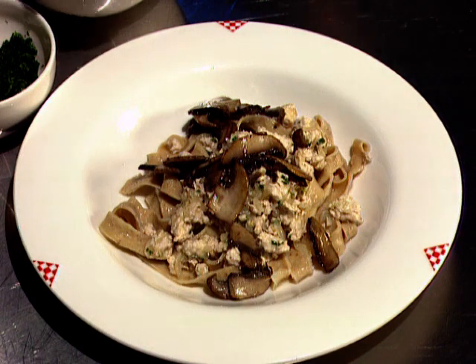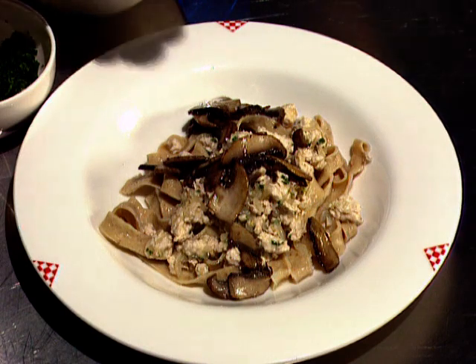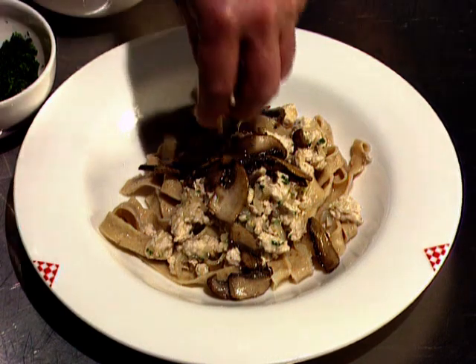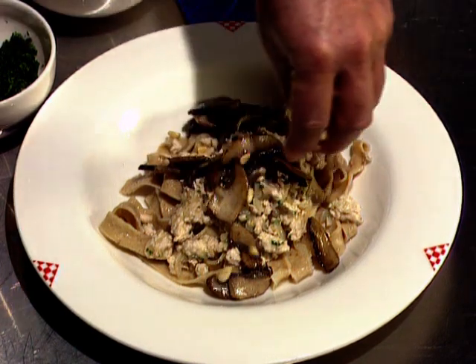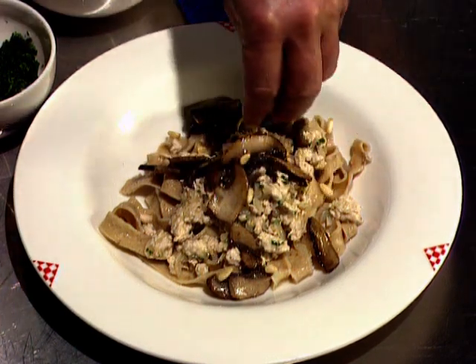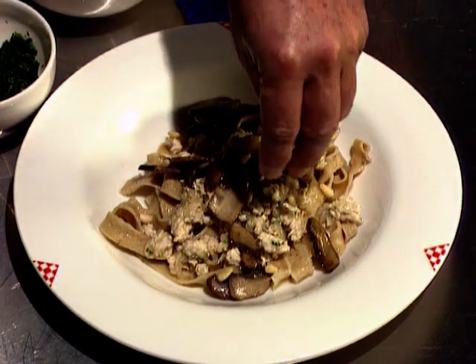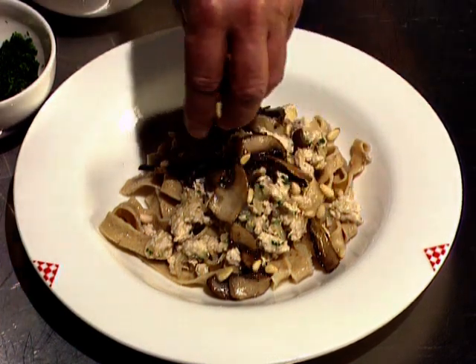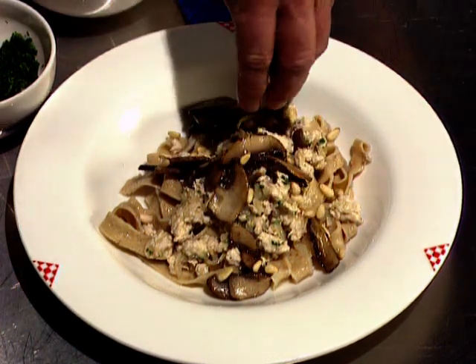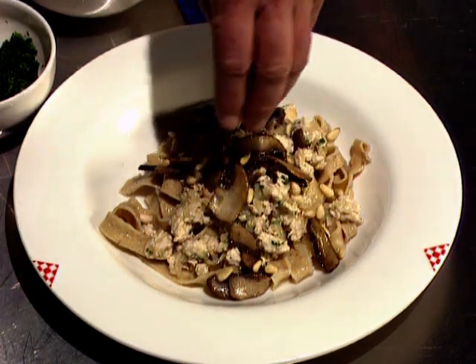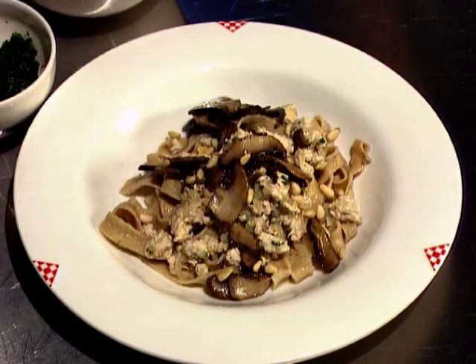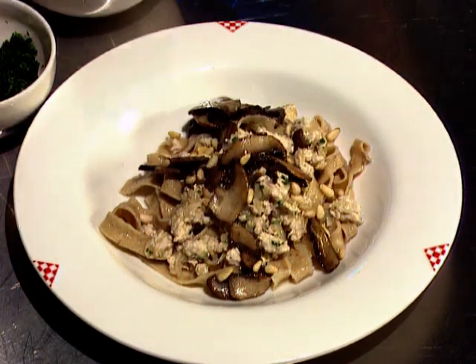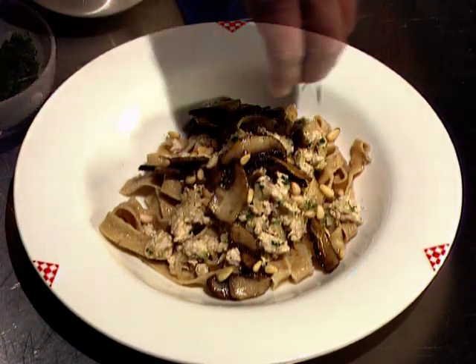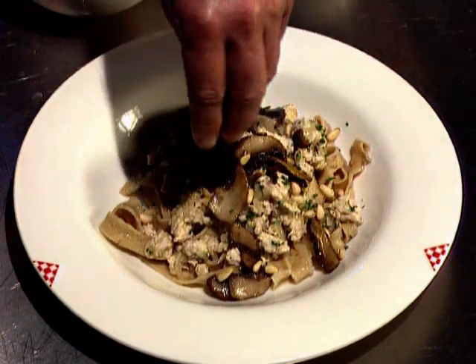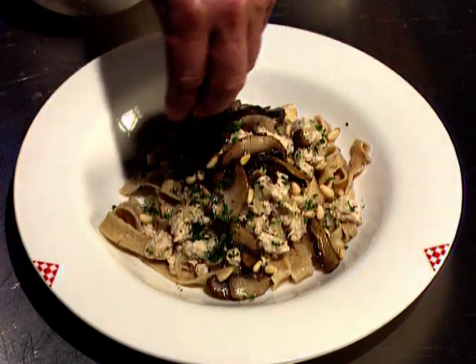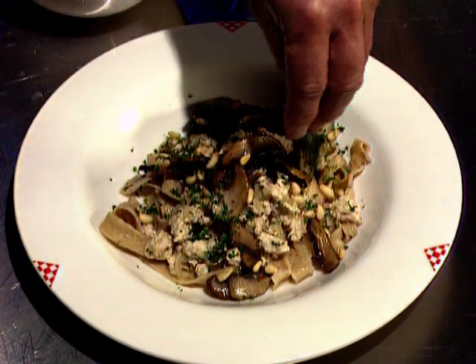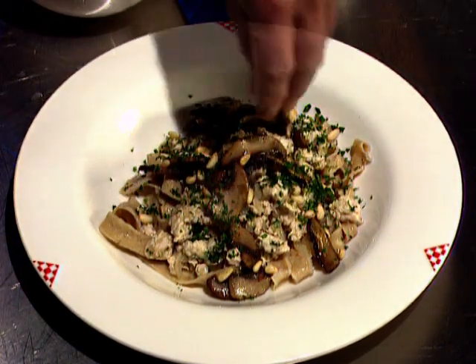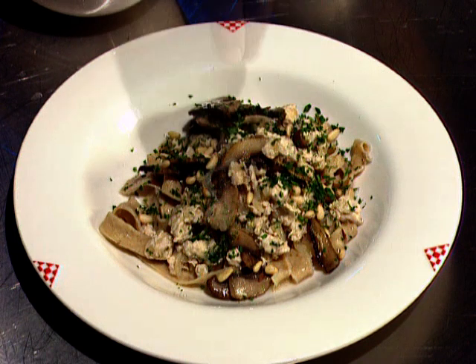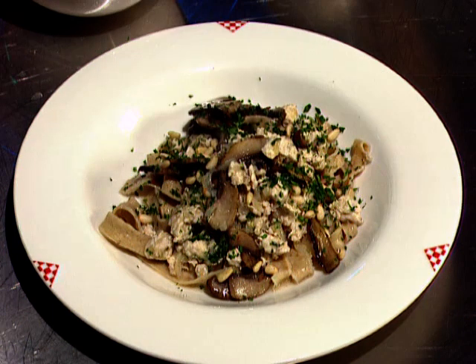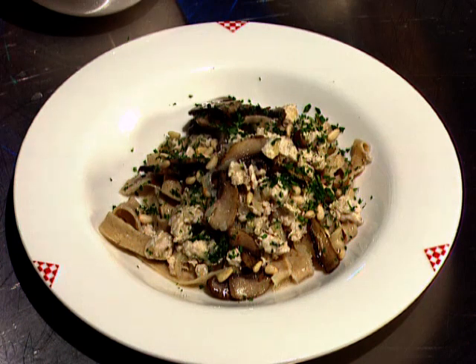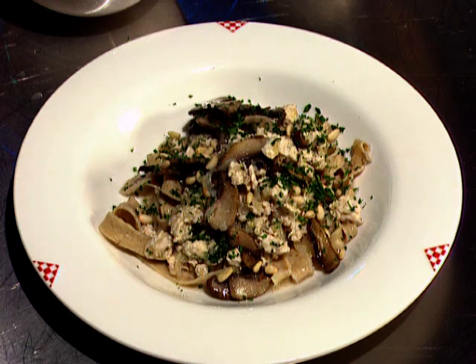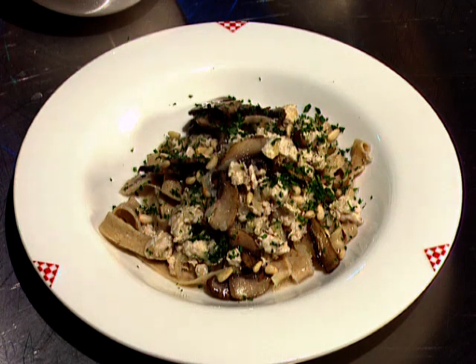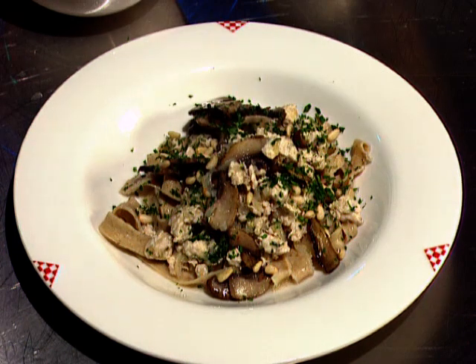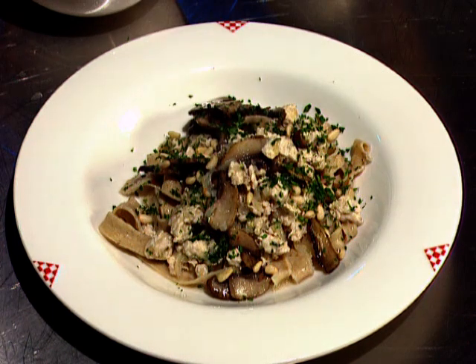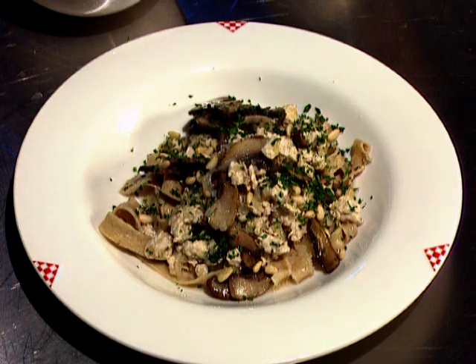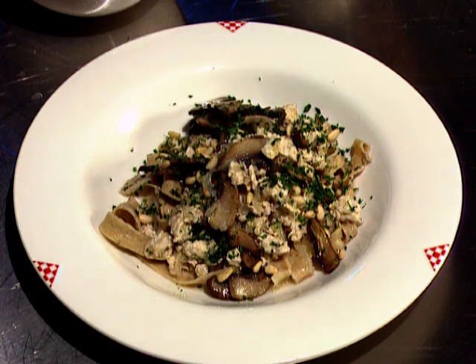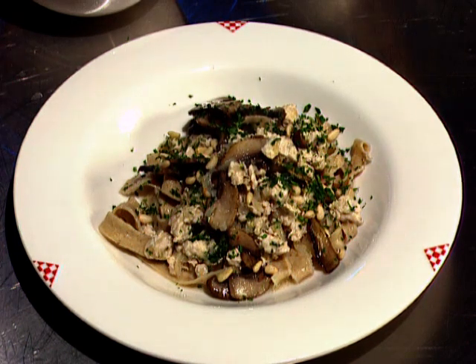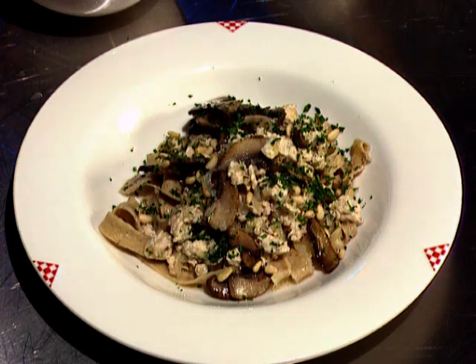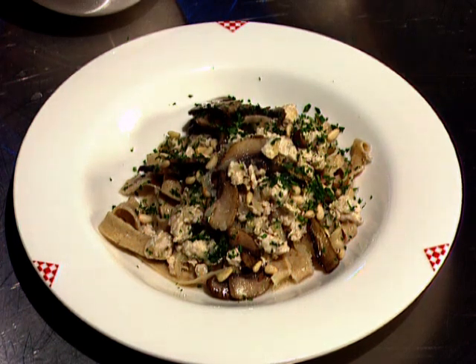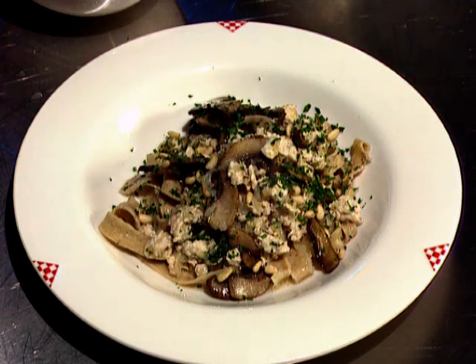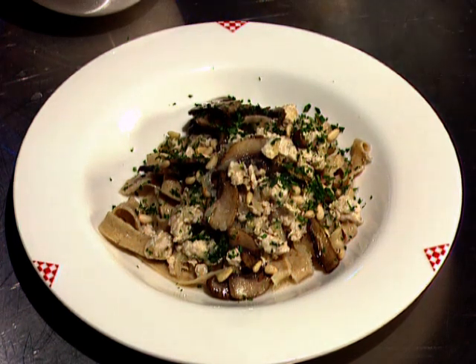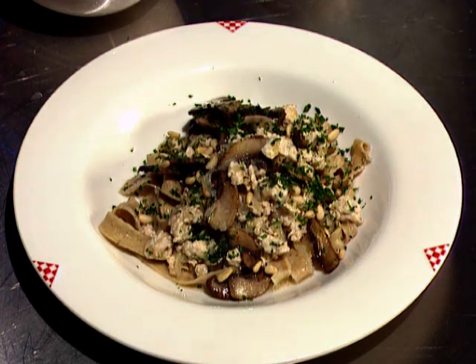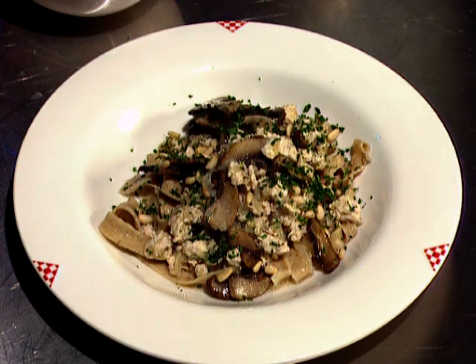An optional extra of pine nuts, a sprinkling of parsley, and some of the liquid in the pan the chicken was in. And there it is — absolutely sensational.